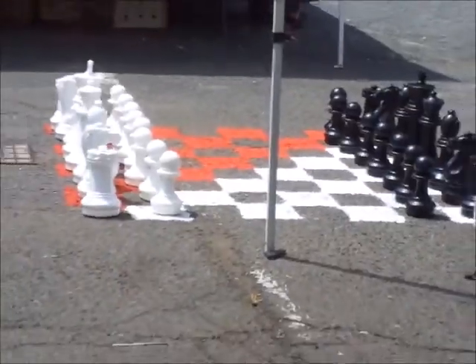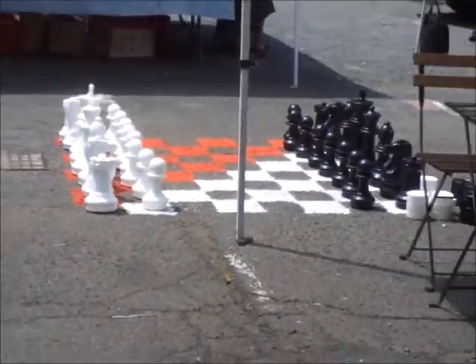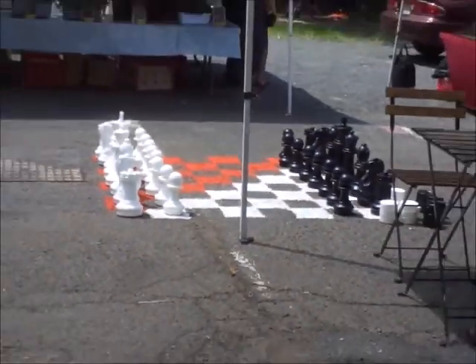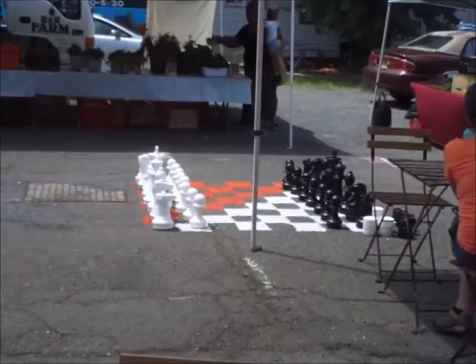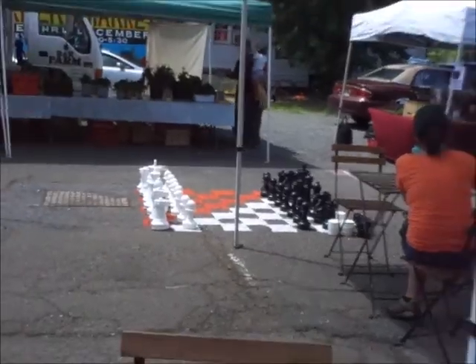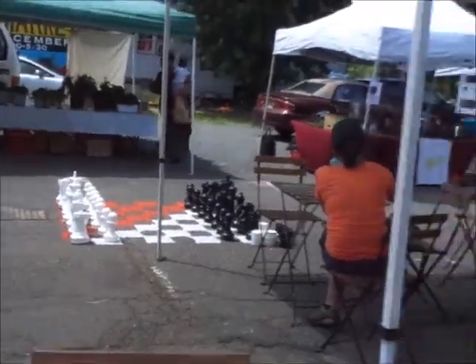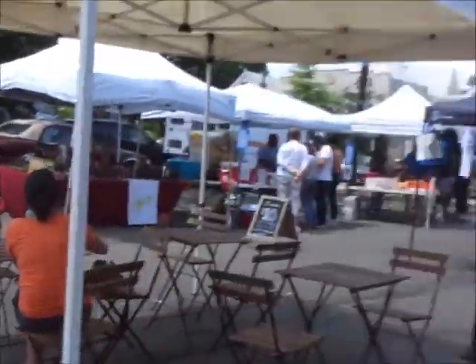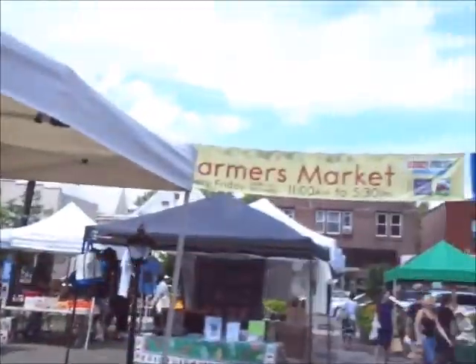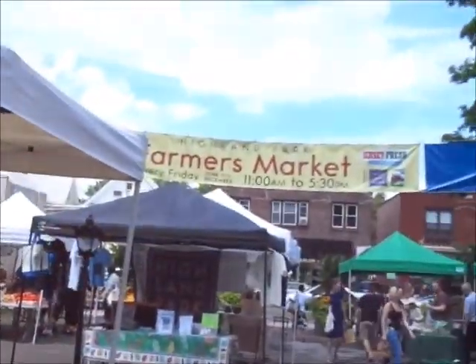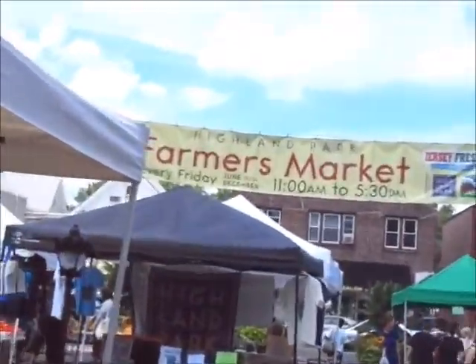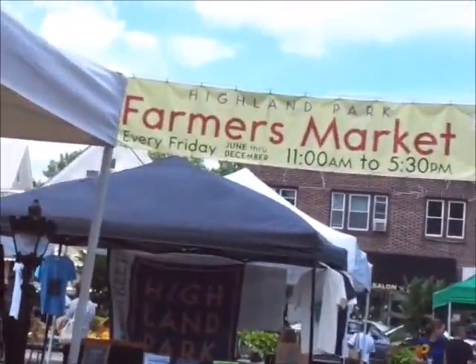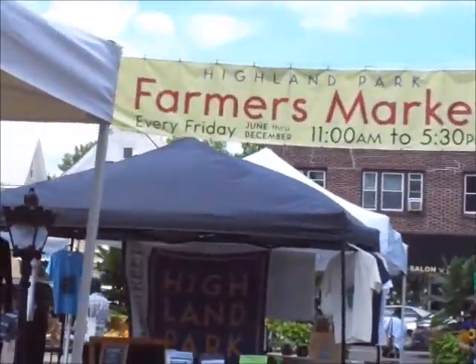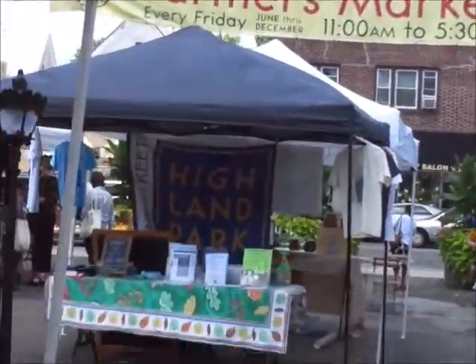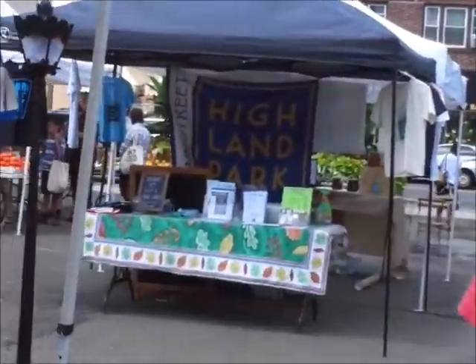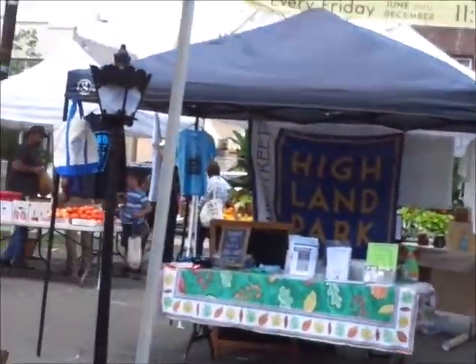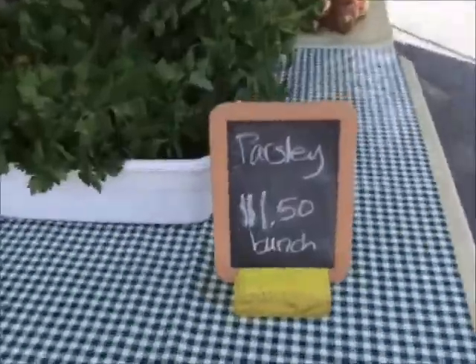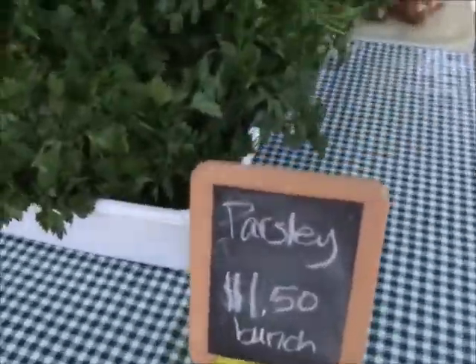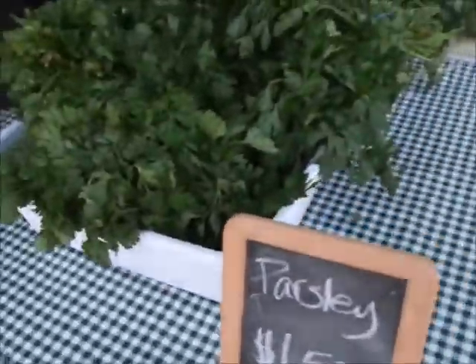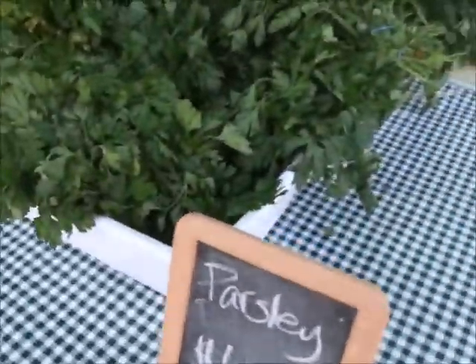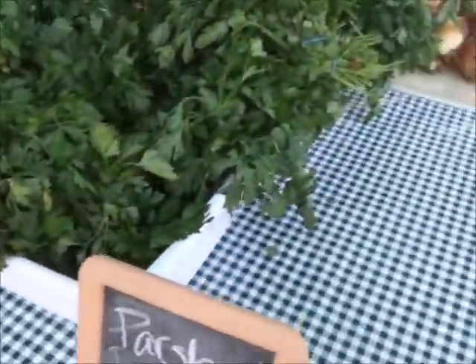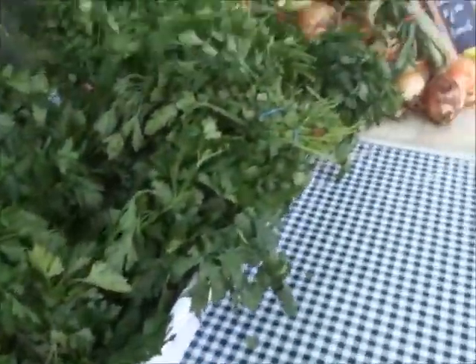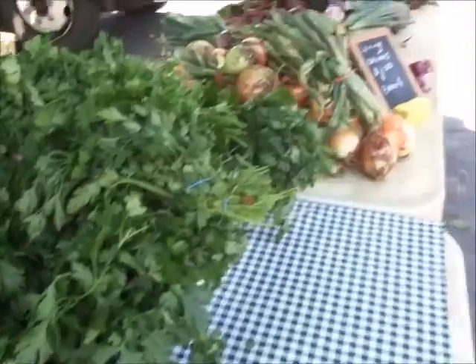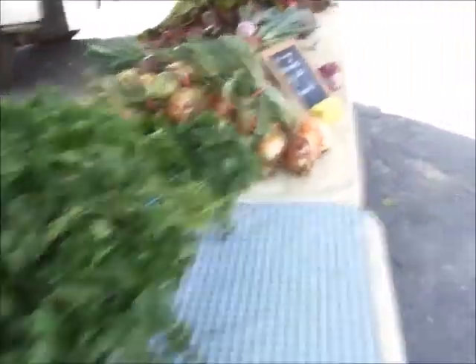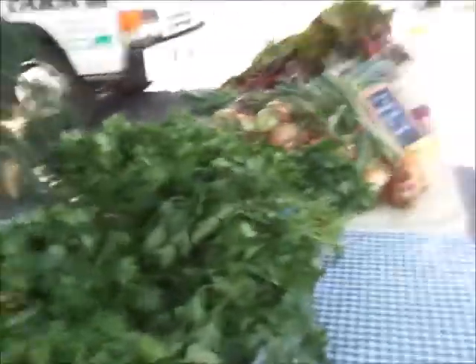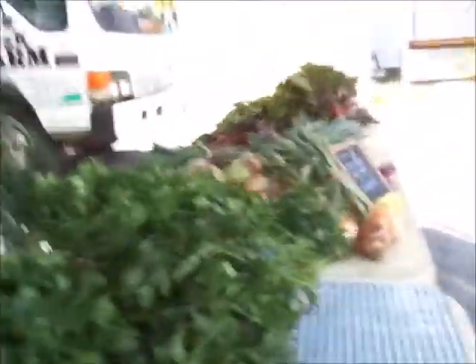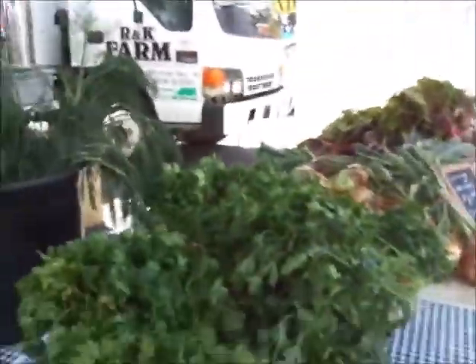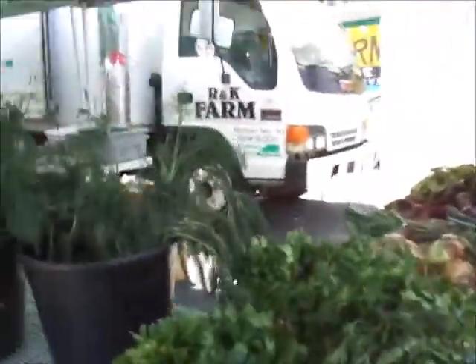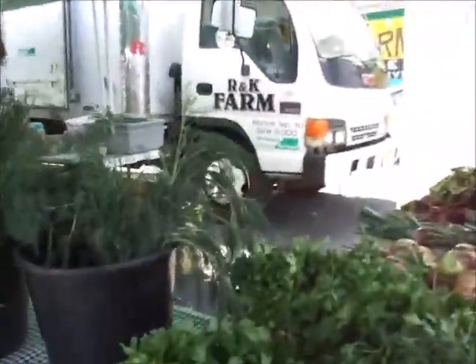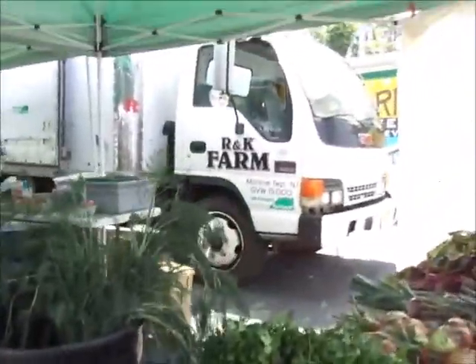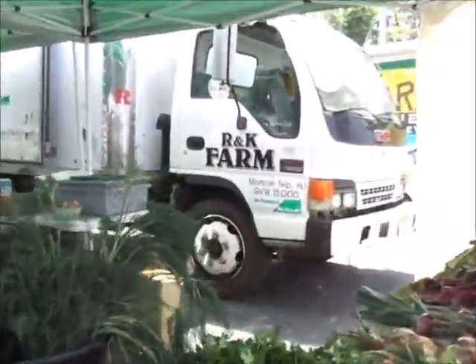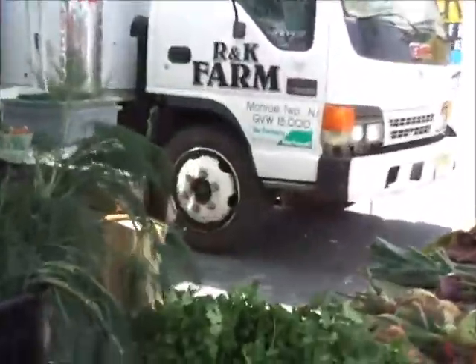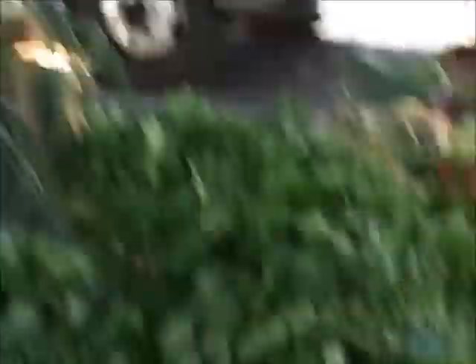Here's this big chest. Here are like the greens table. And R&K Farm in Monroe Township, New Jersey.